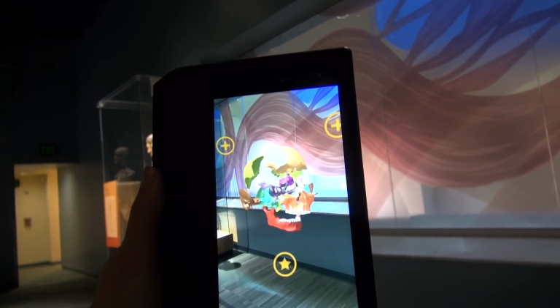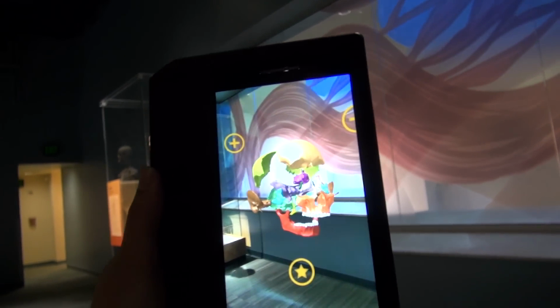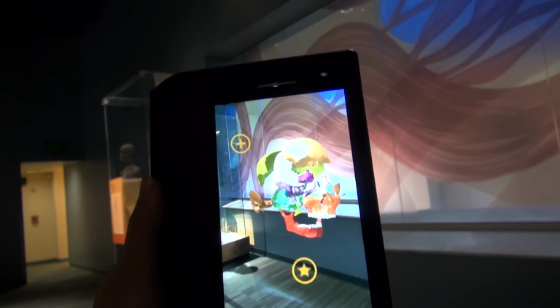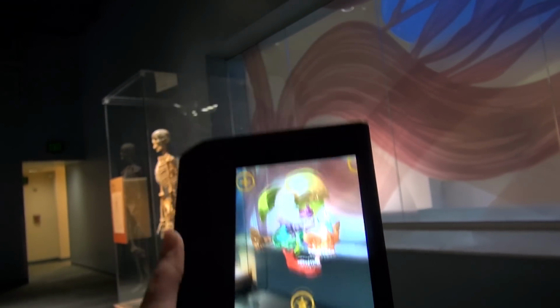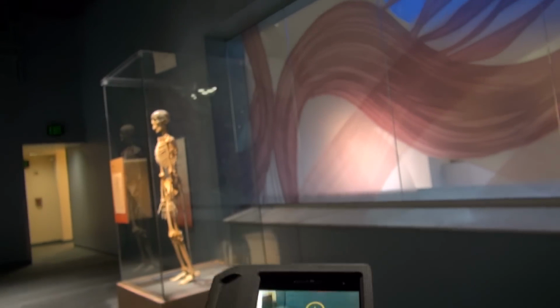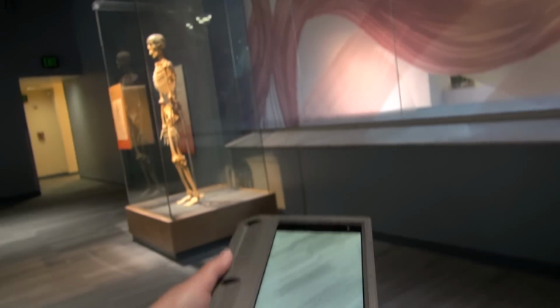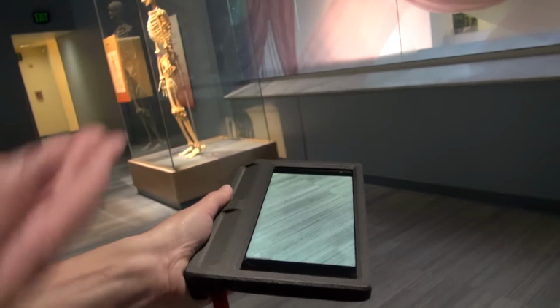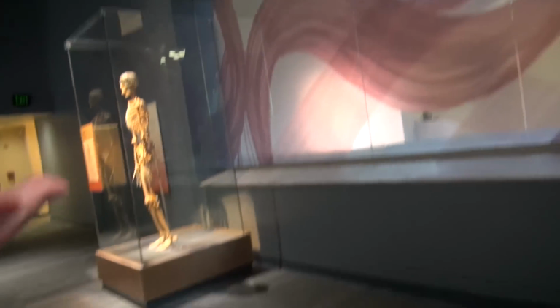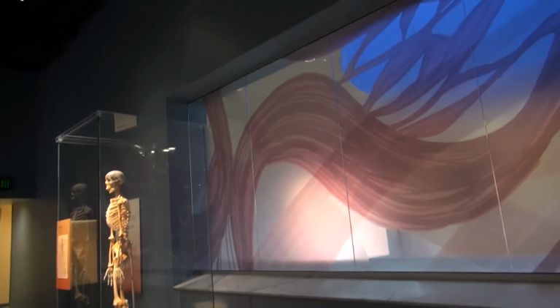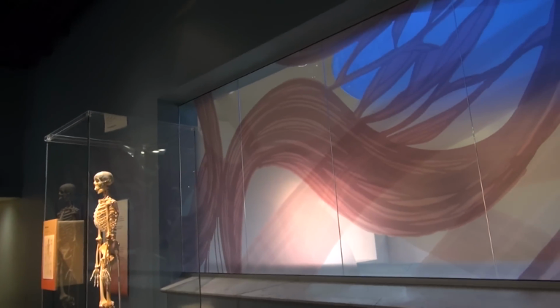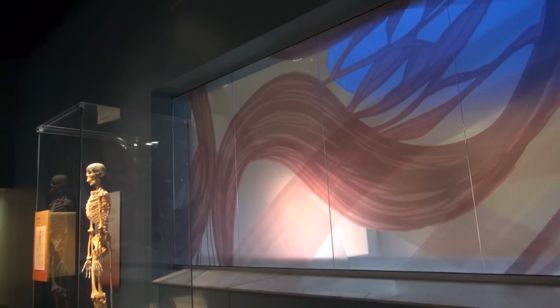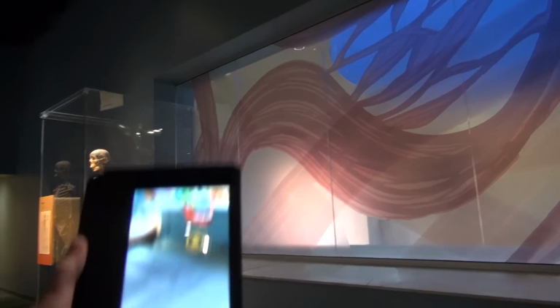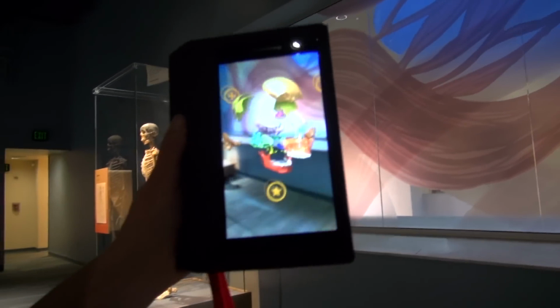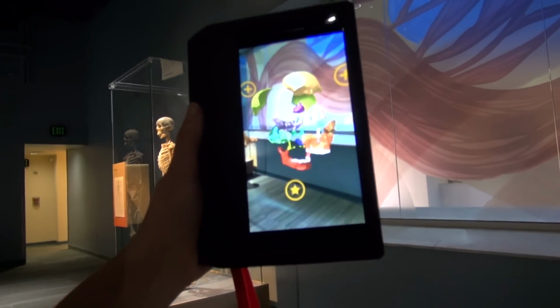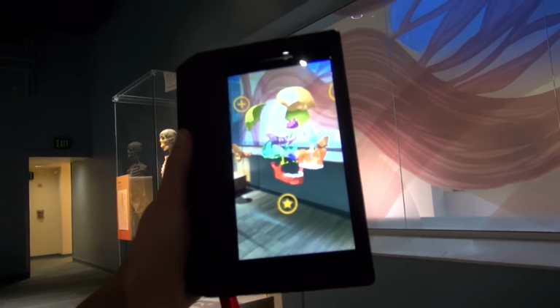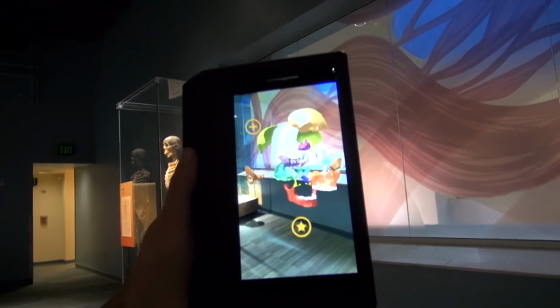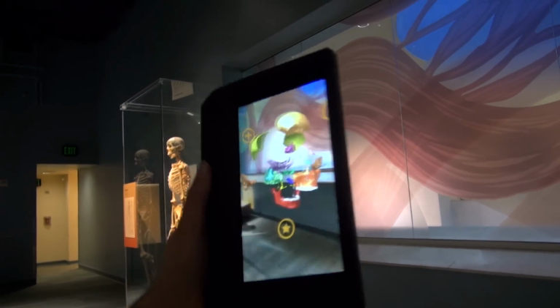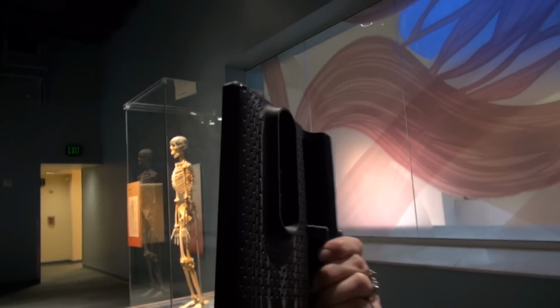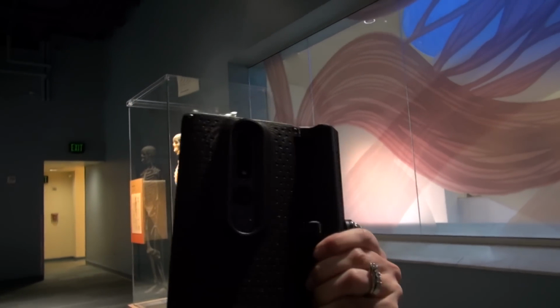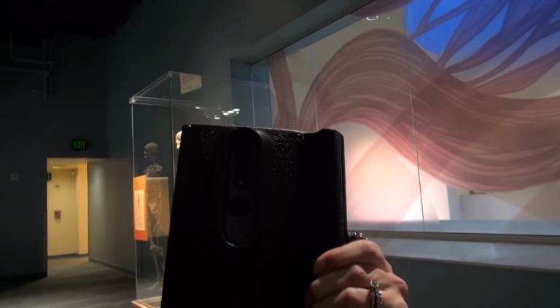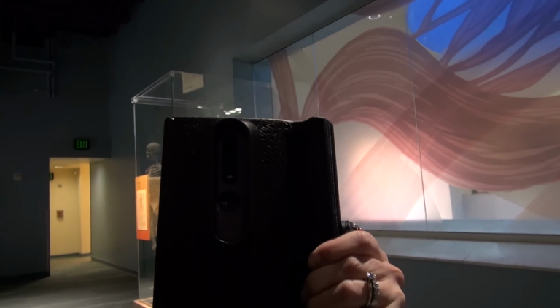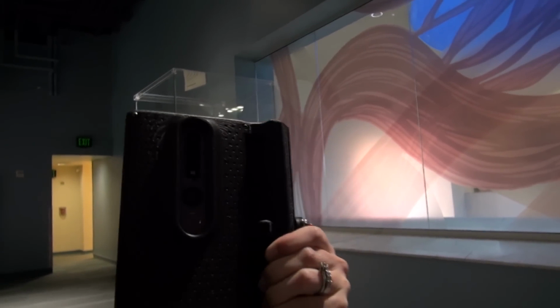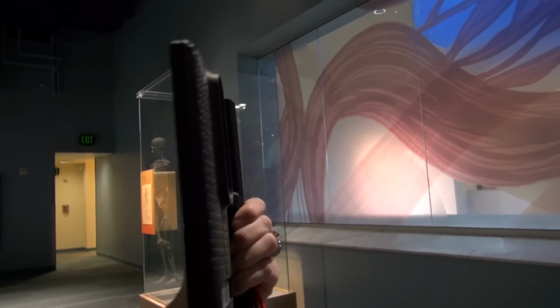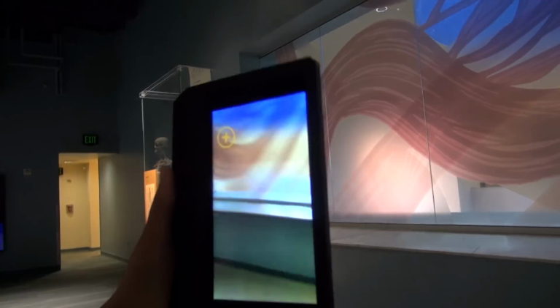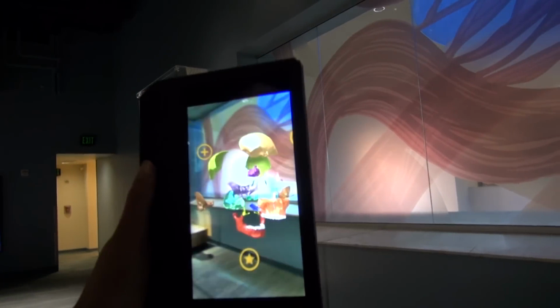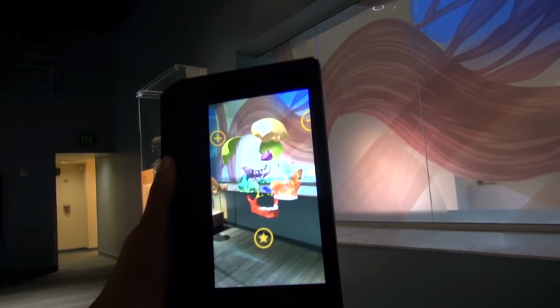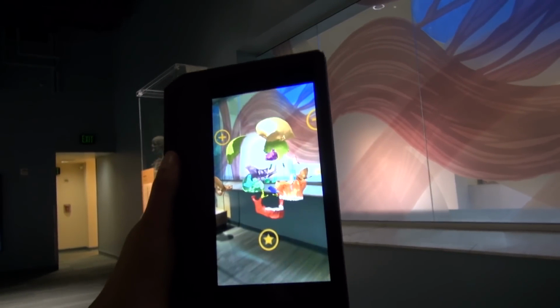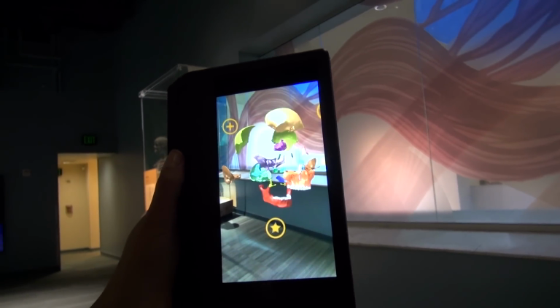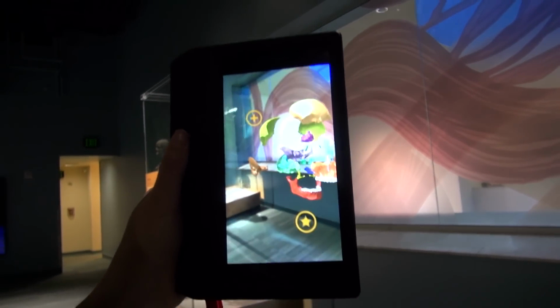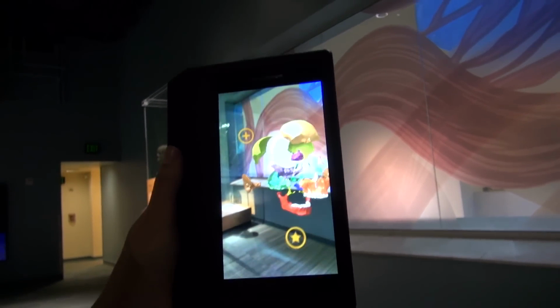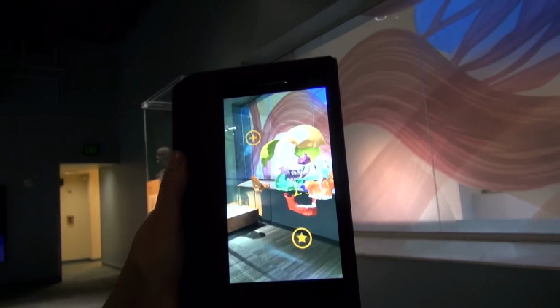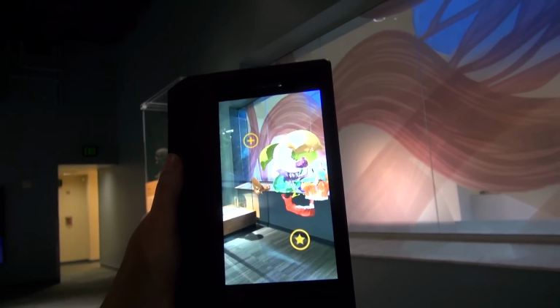If I put down the device a little bit, you can see that there's not actually anything in the space. You can only see it using the IRIS device, and it knows where we are from these sensors on the back. We've scanned the room and placed these amazing models around for visitors to explore.